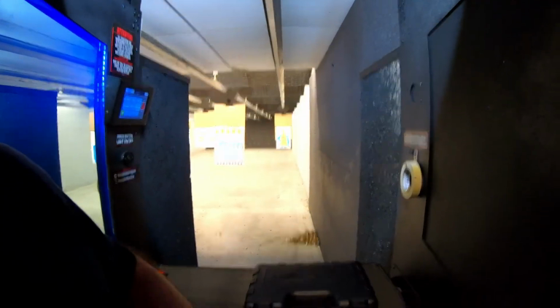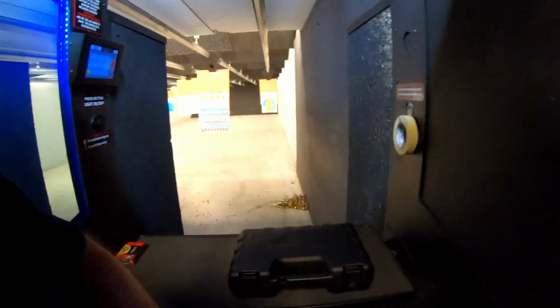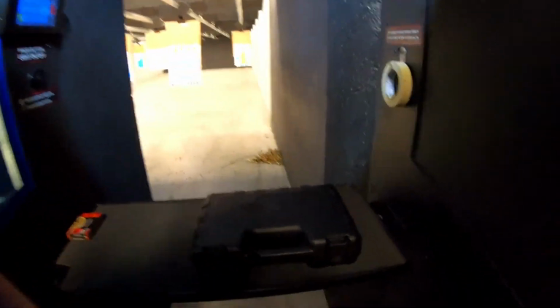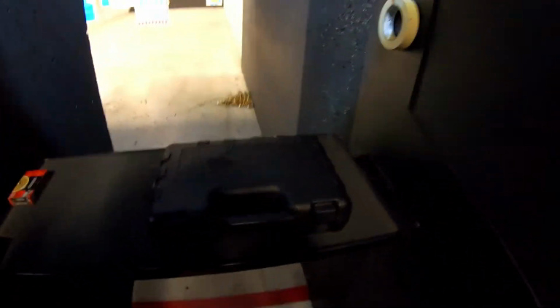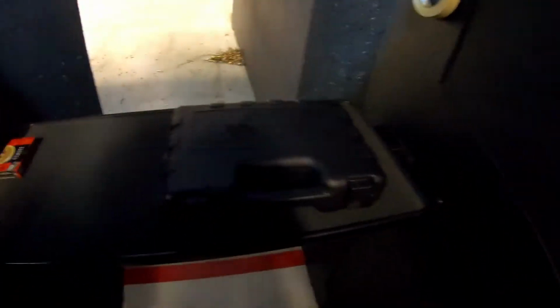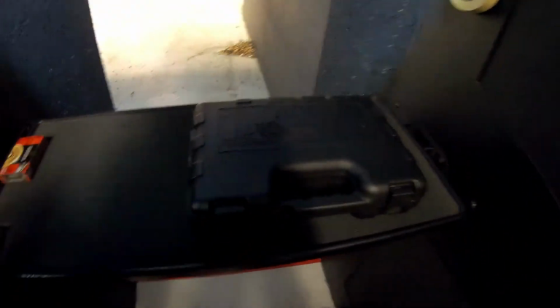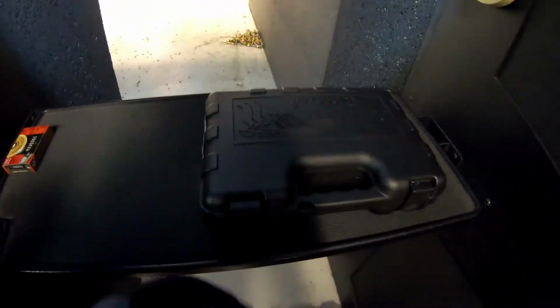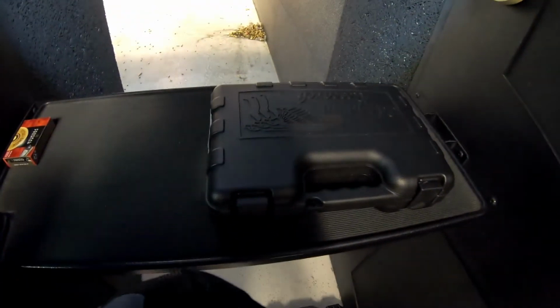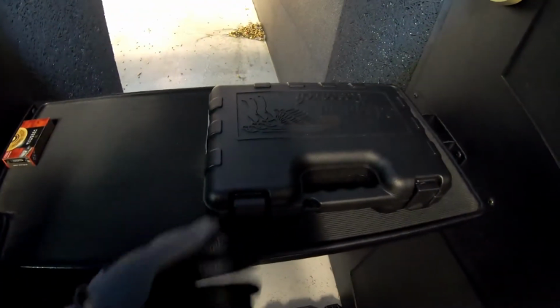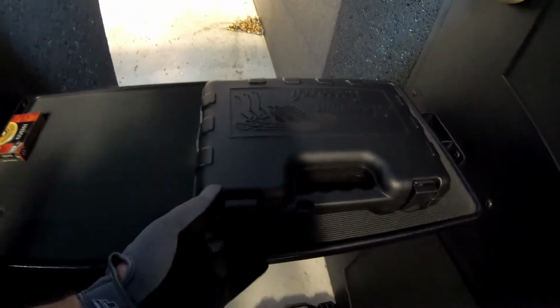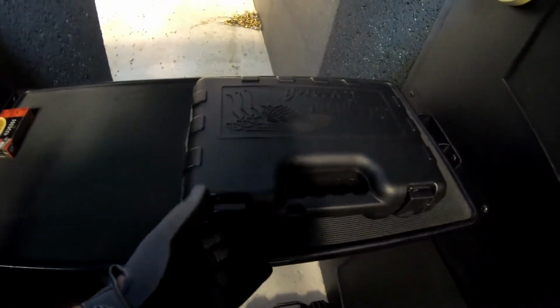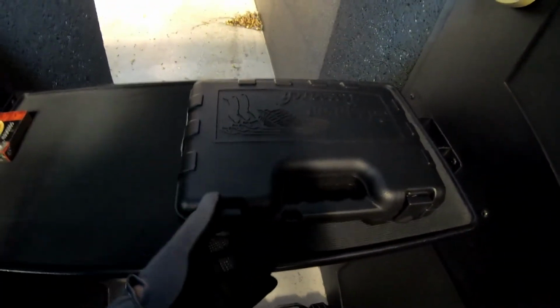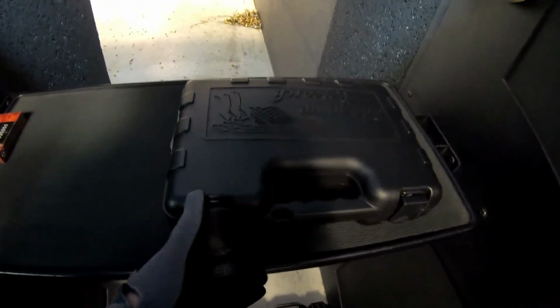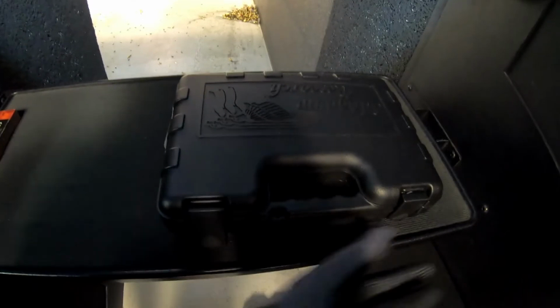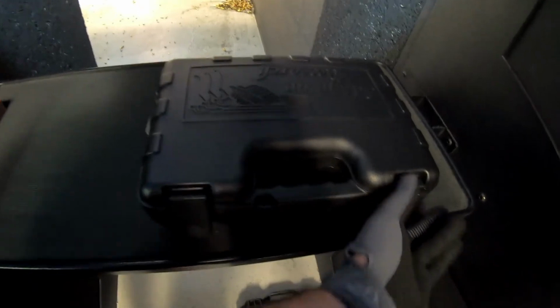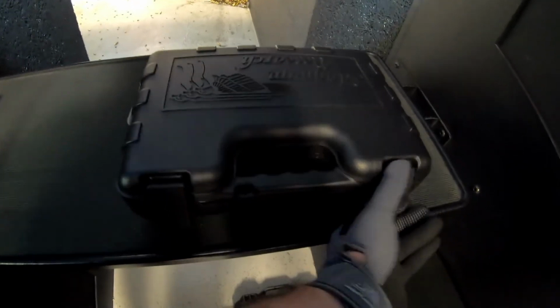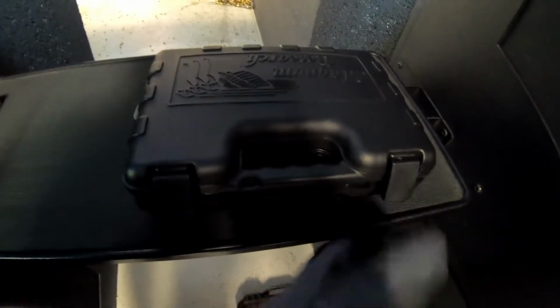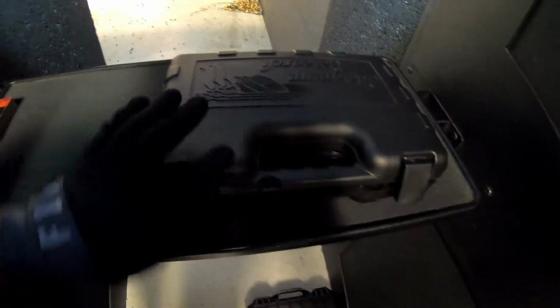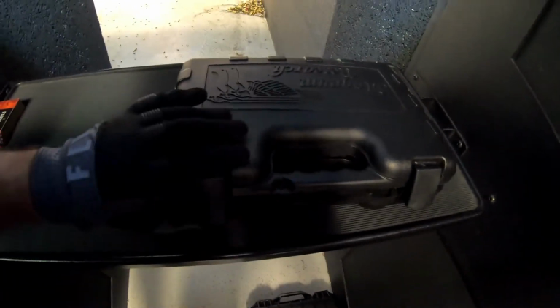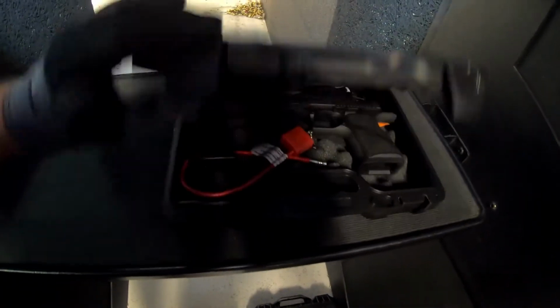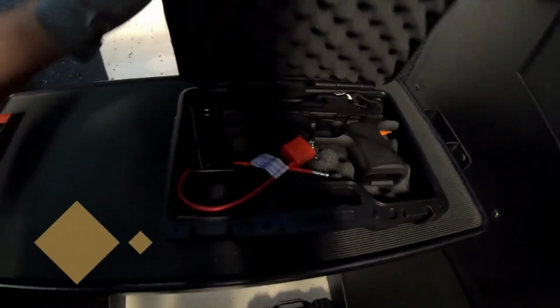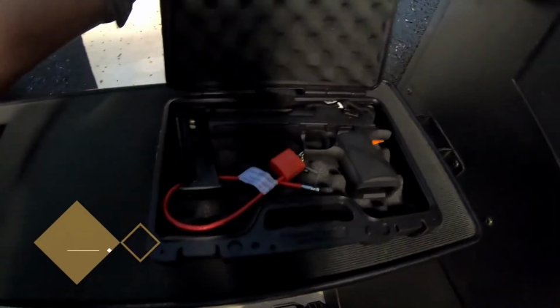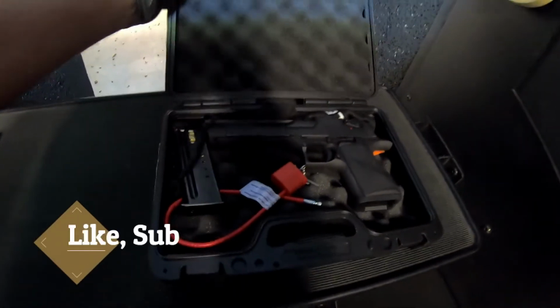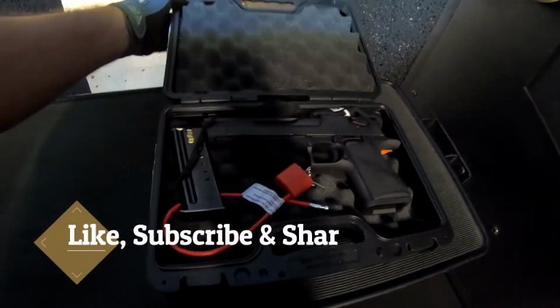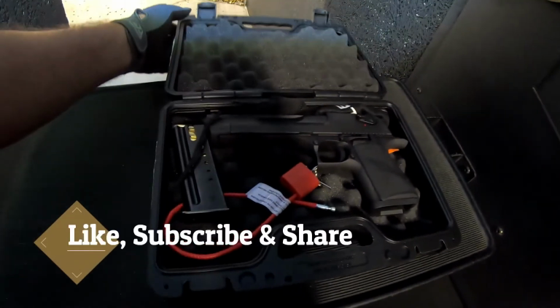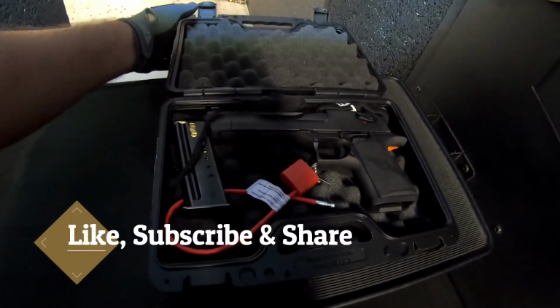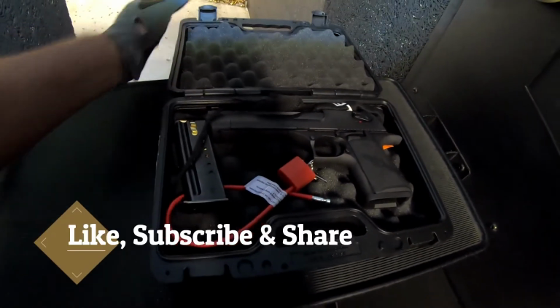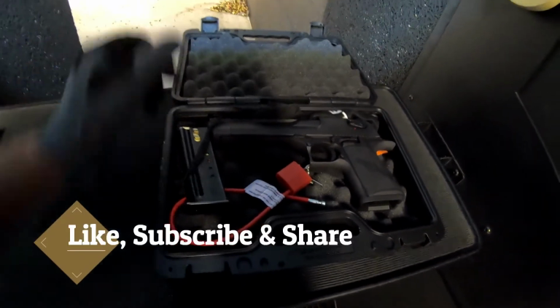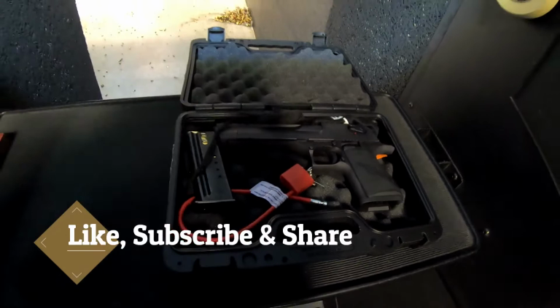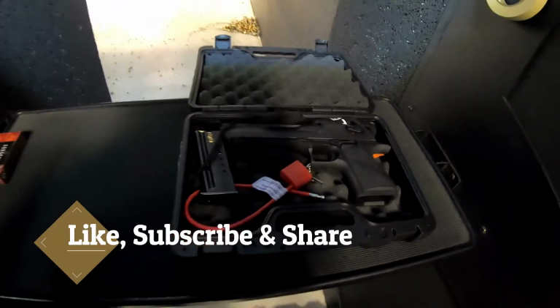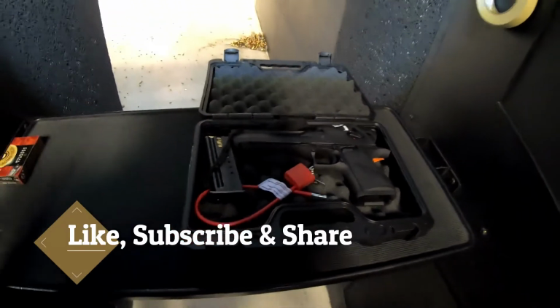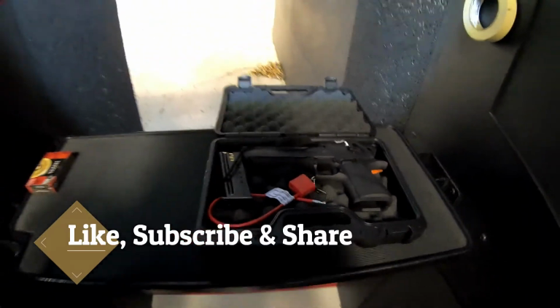What we got today is our Magnum Research Desert Eagle 44 Magnum that we're going to convert later. Let's shoot it and see what we got.